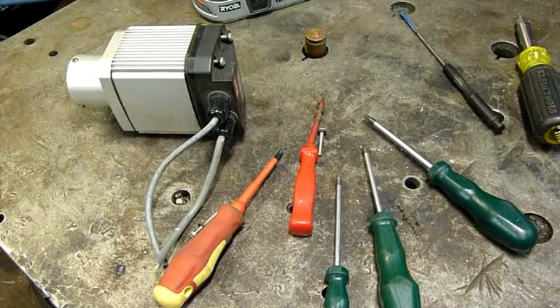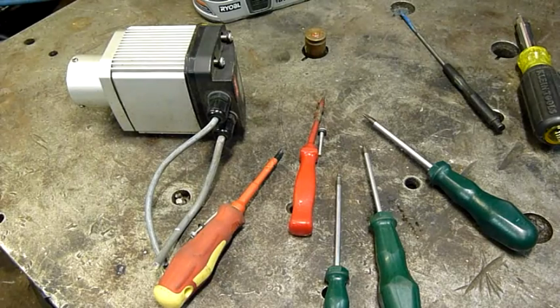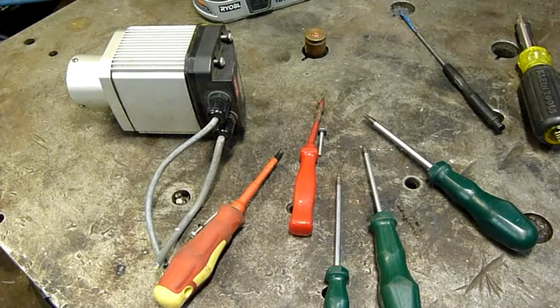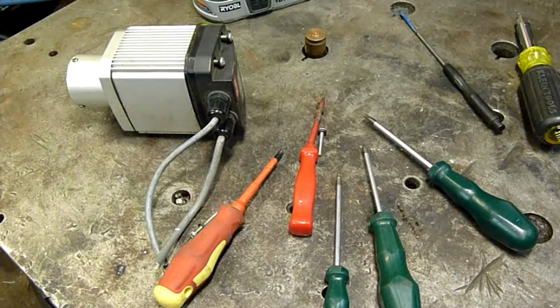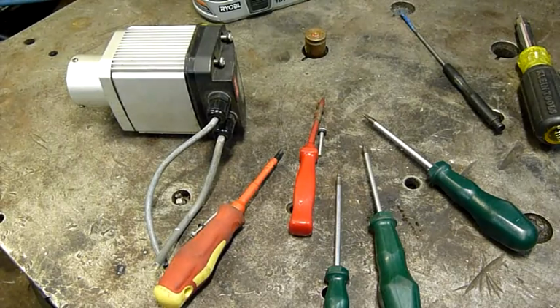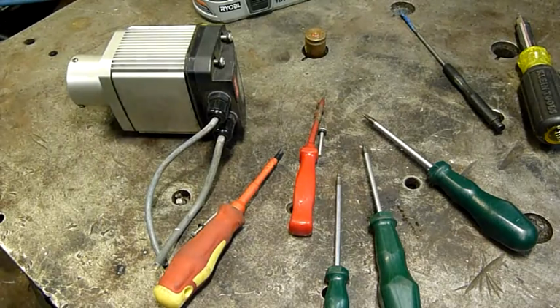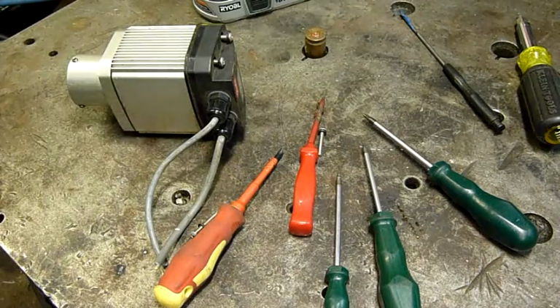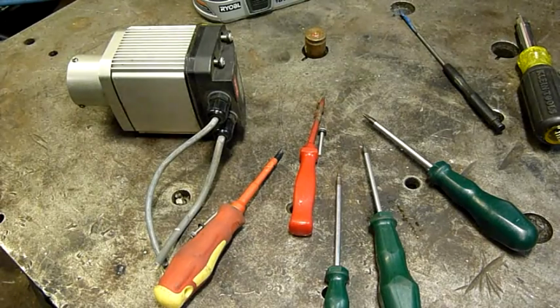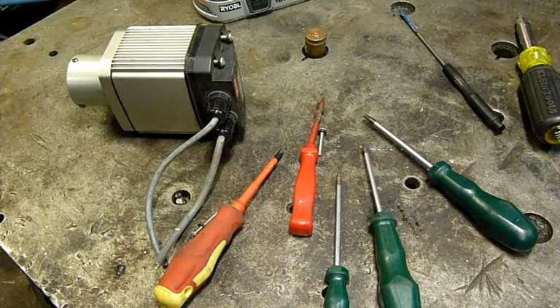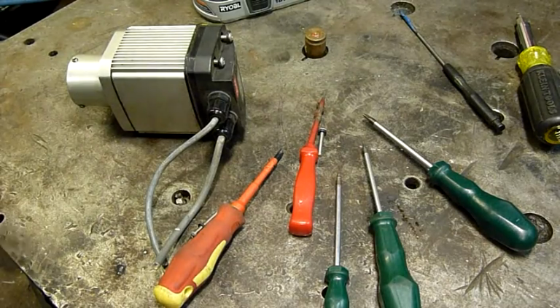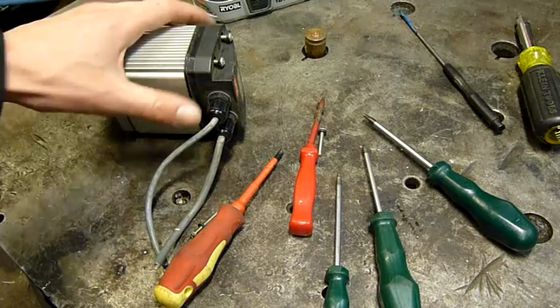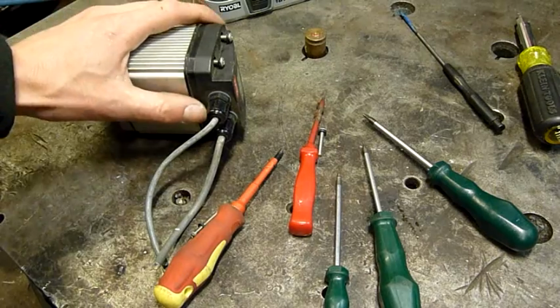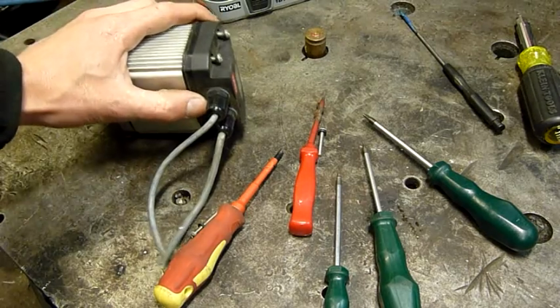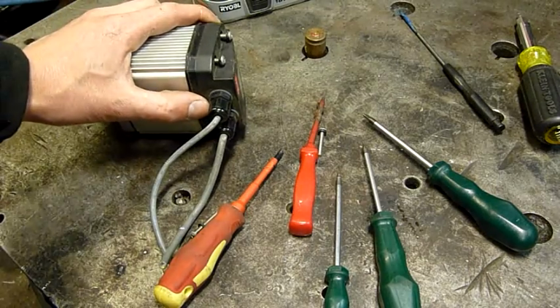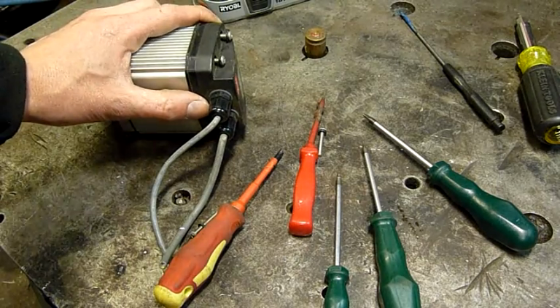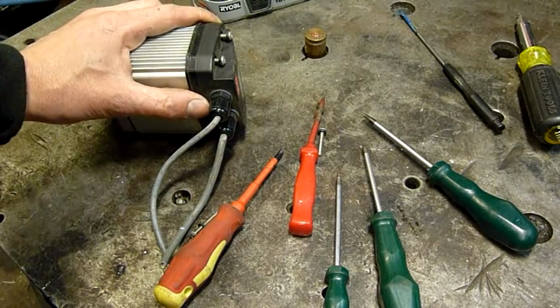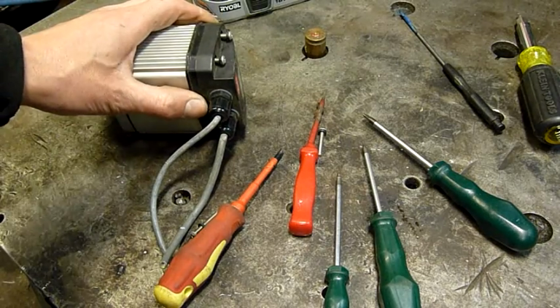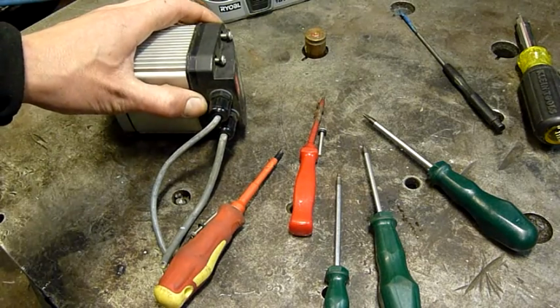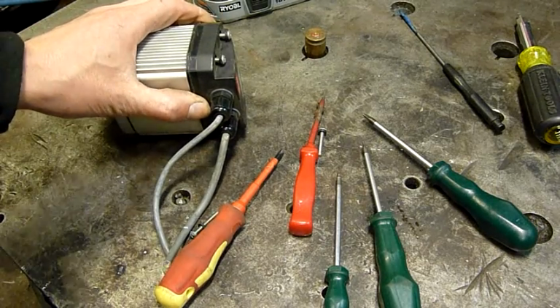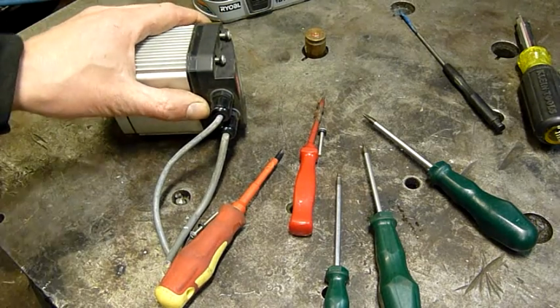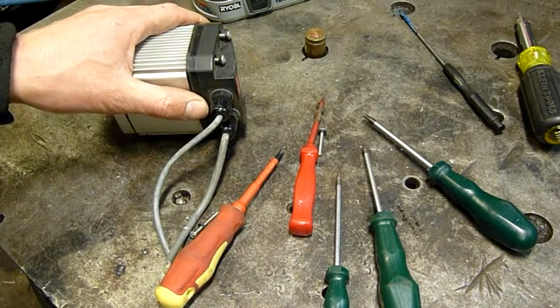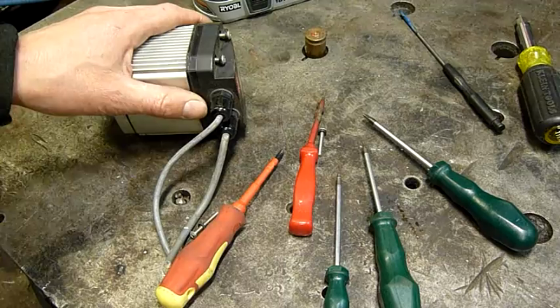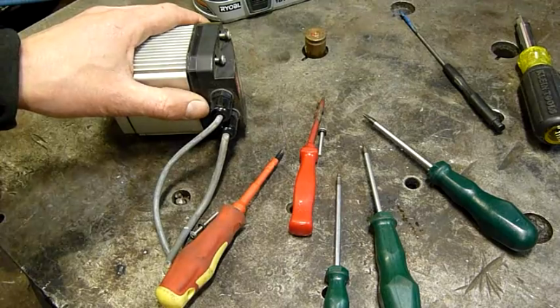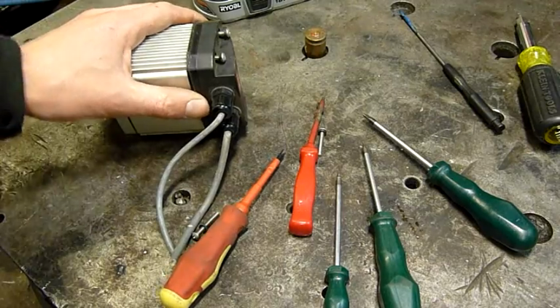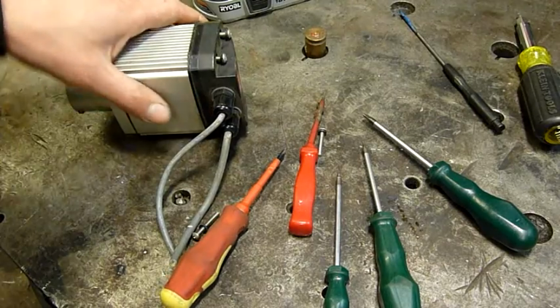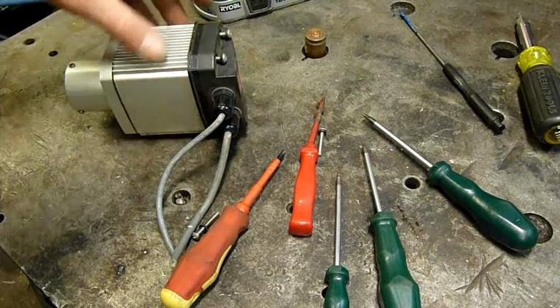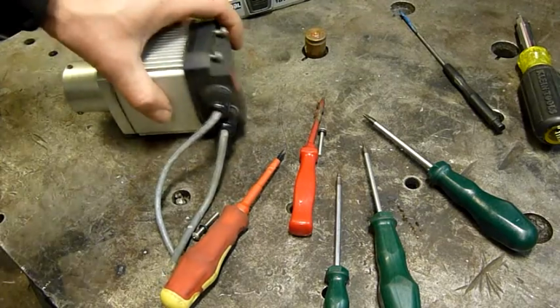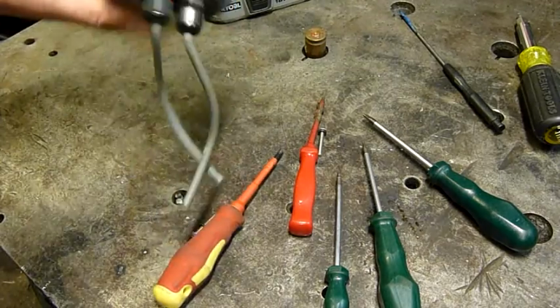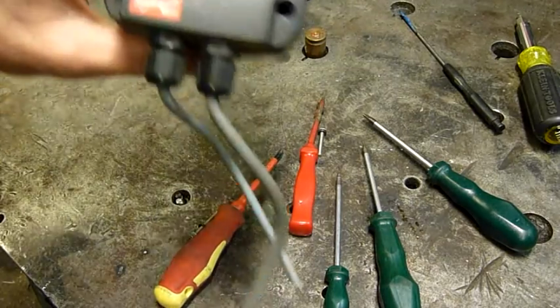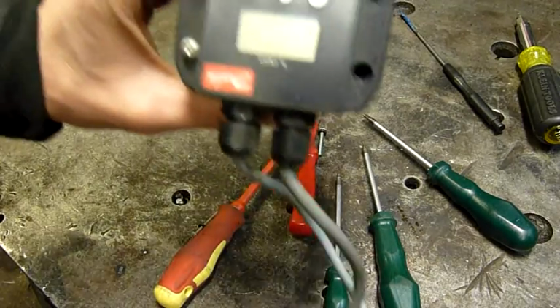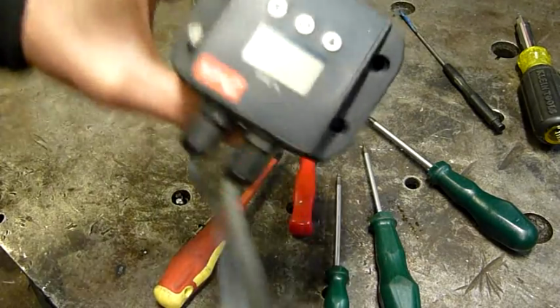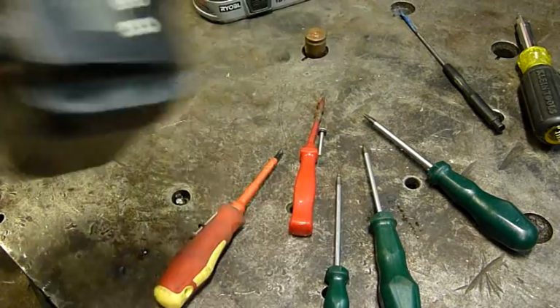G'day folks. For a nice little Tuesday afternoon autopsy, I figured I'd slowly start working through the box full of autopsy victims that I've arranged. Some of them have been sitting on the shelf for quite some time — I think I've had this one for about two years now.